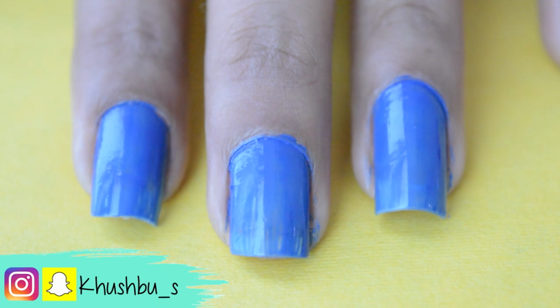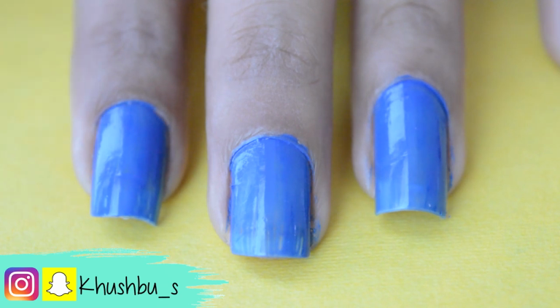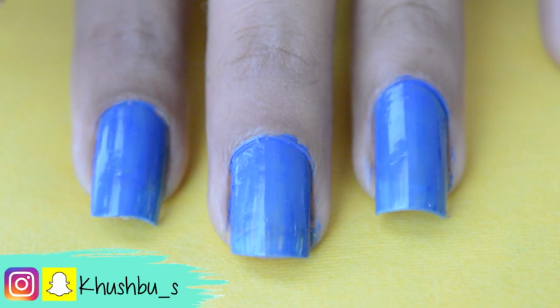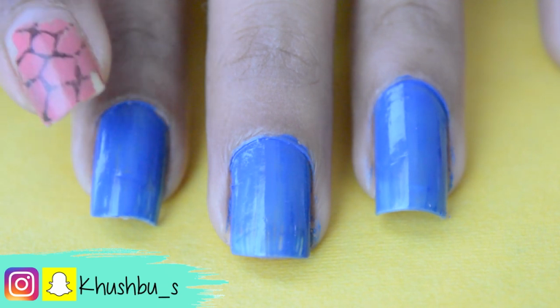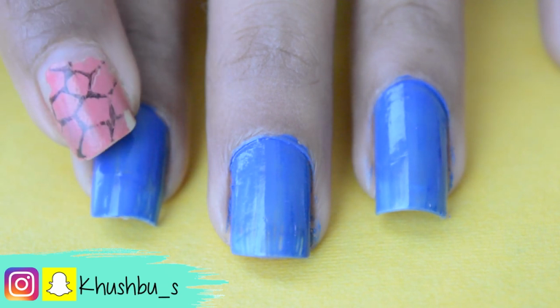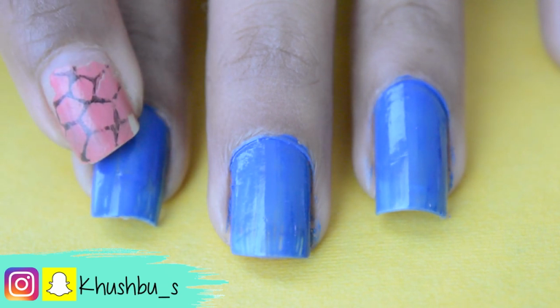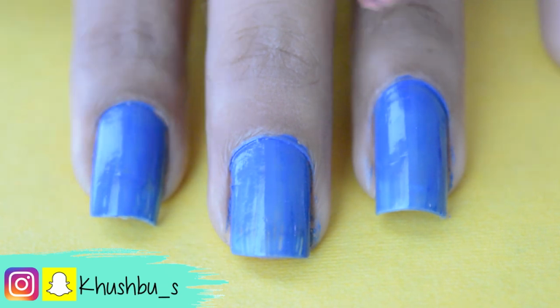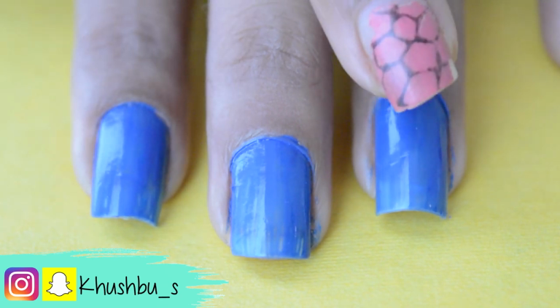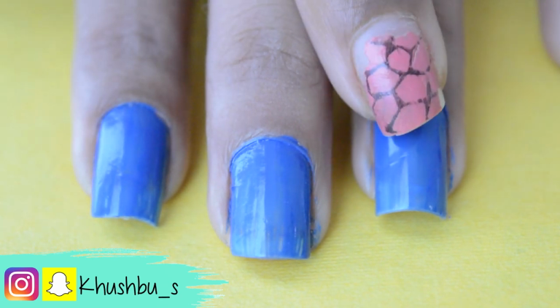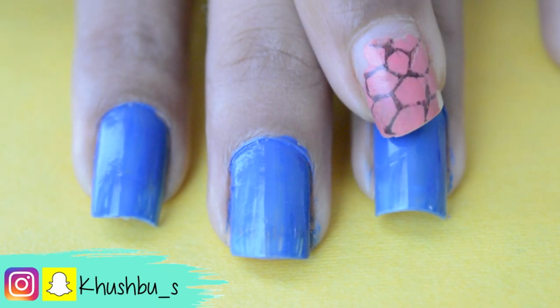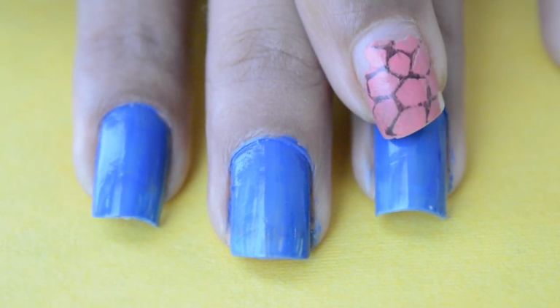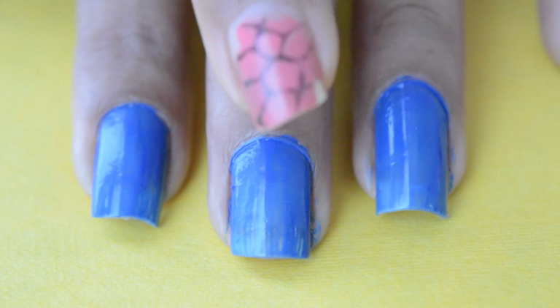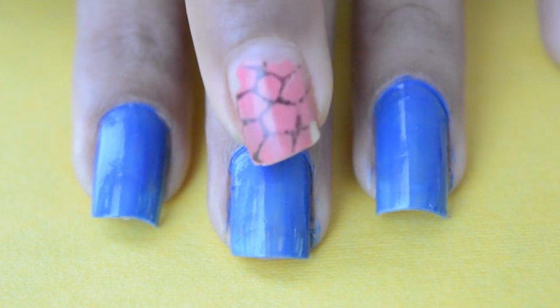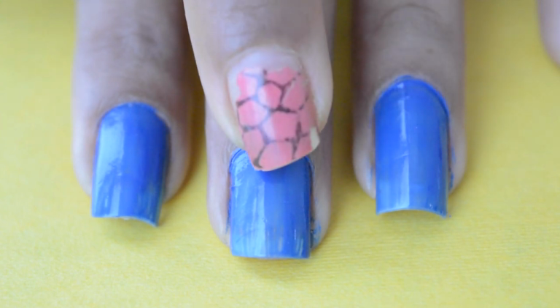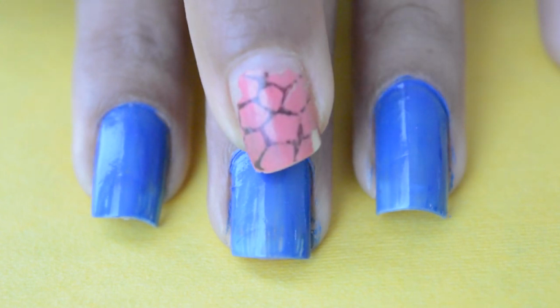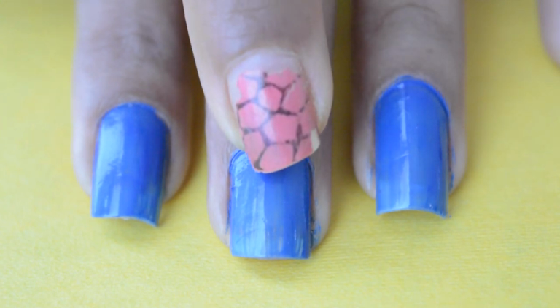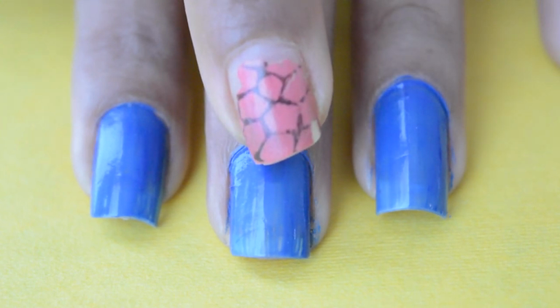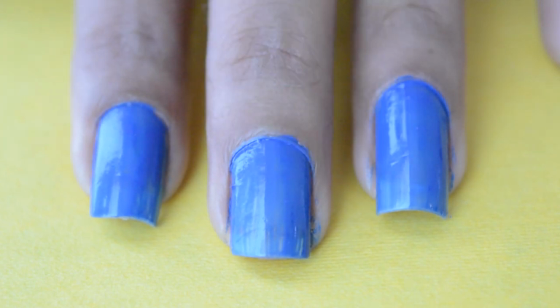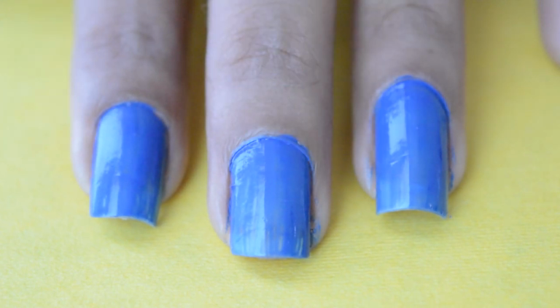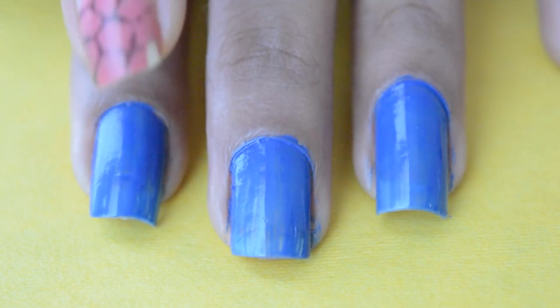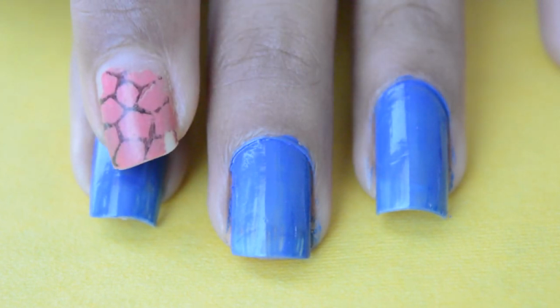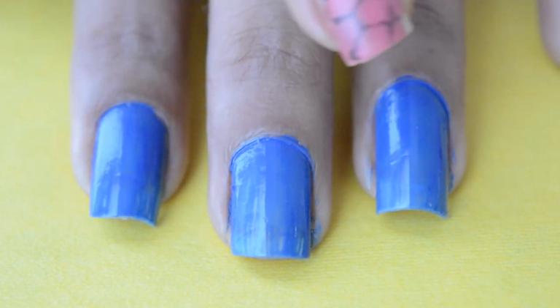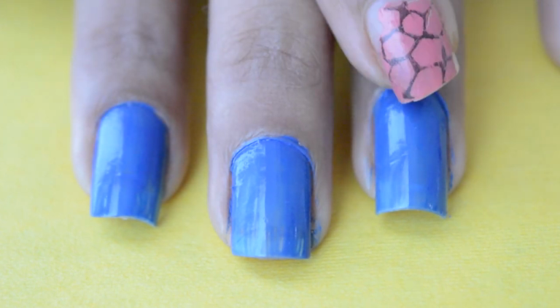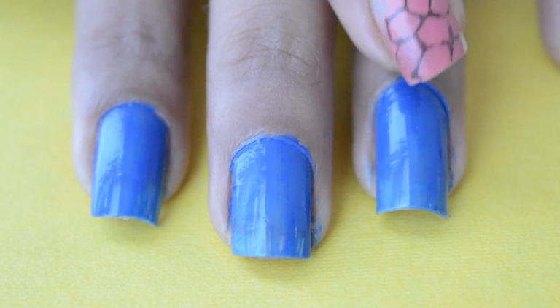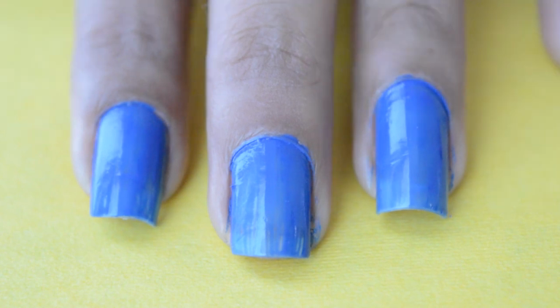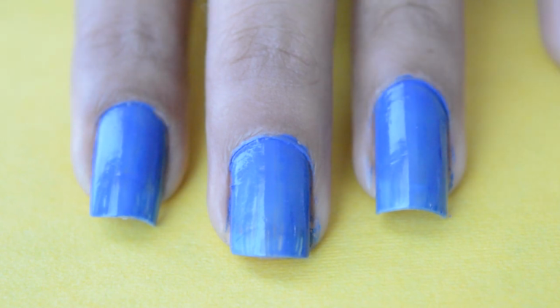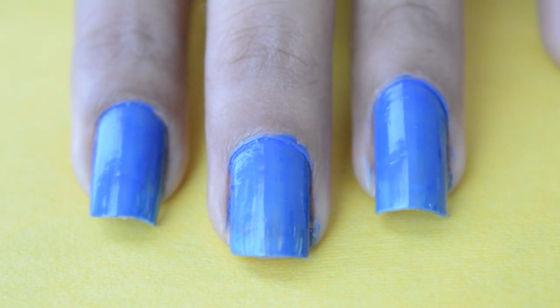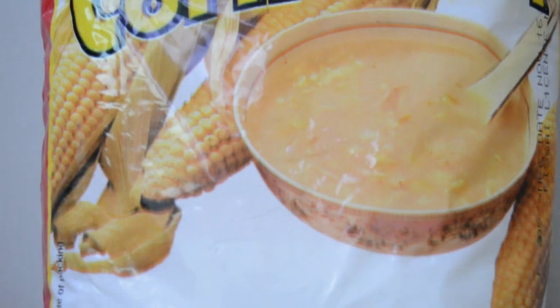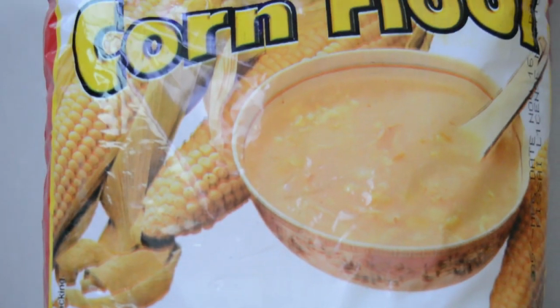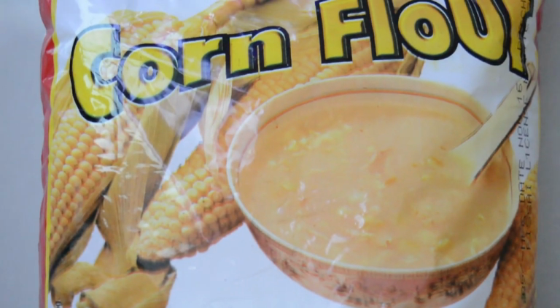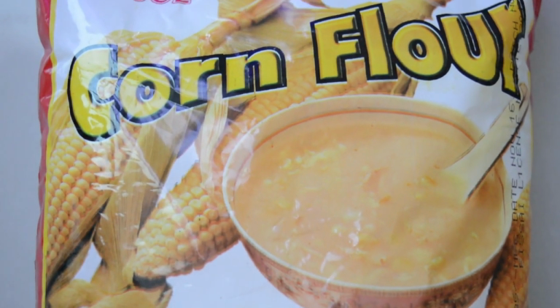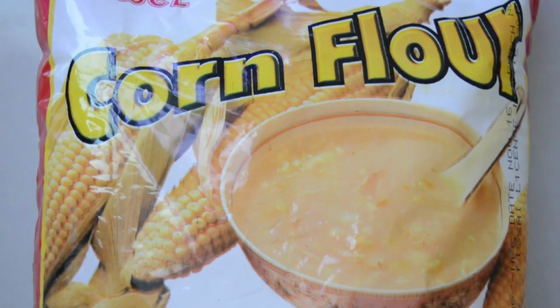I'm going to do the first method on this nail and the second method on this one, keeping the middle nail as it is so that you can see the difference between both the methods. For the first method I'm going to use cornflour.